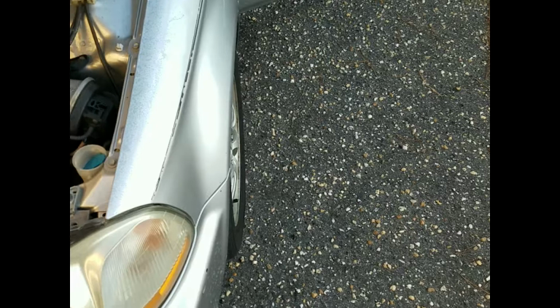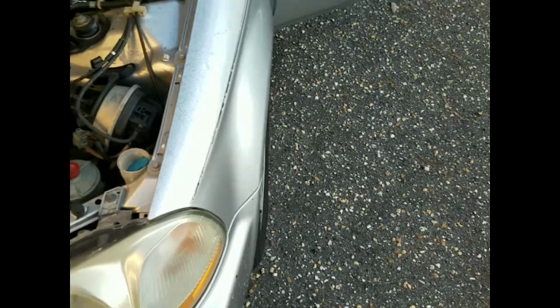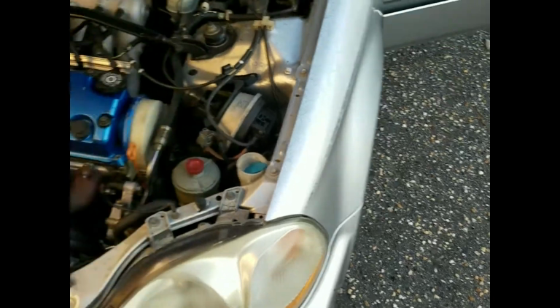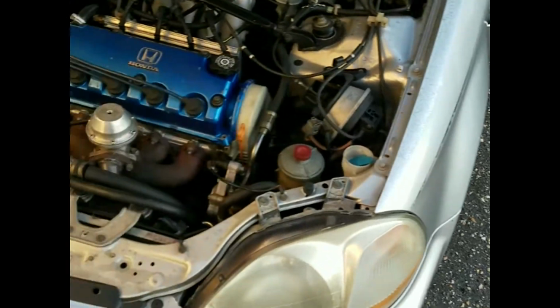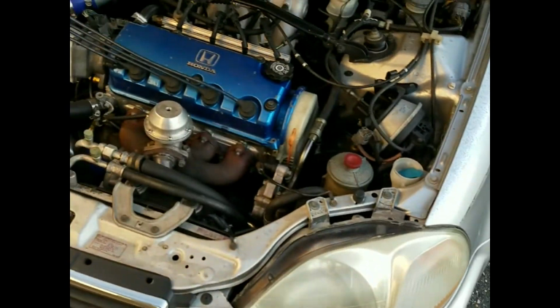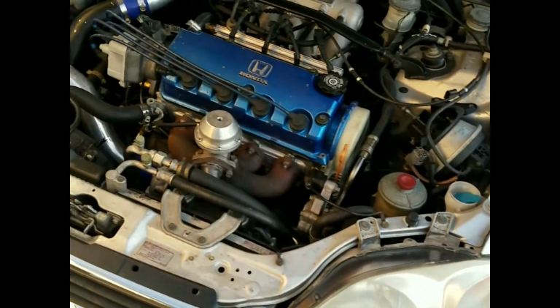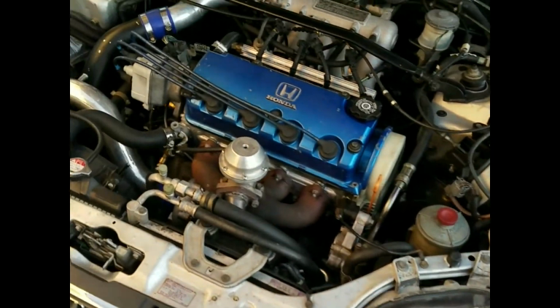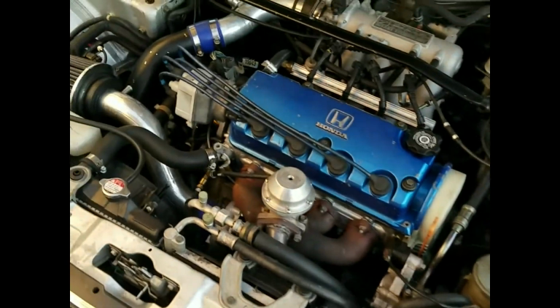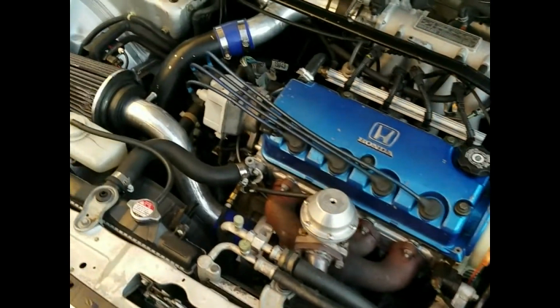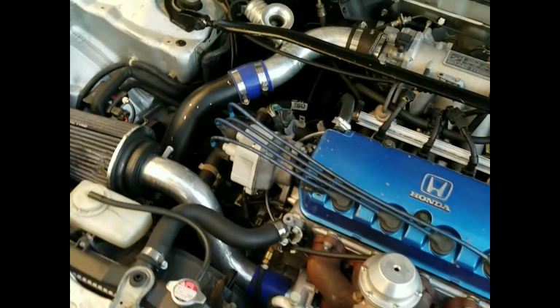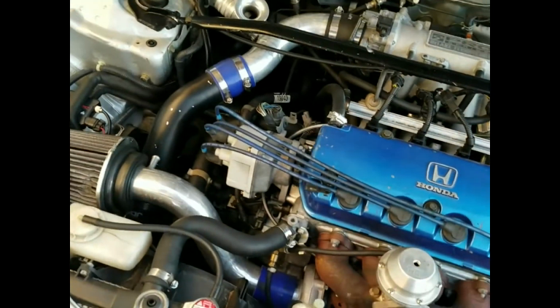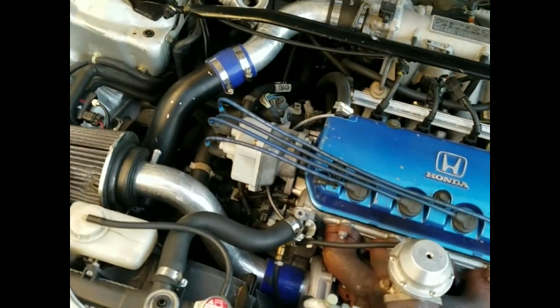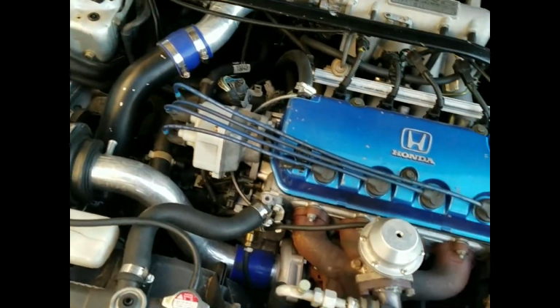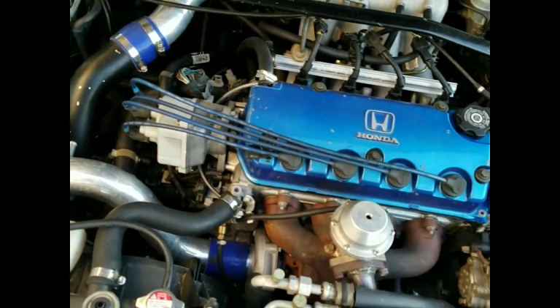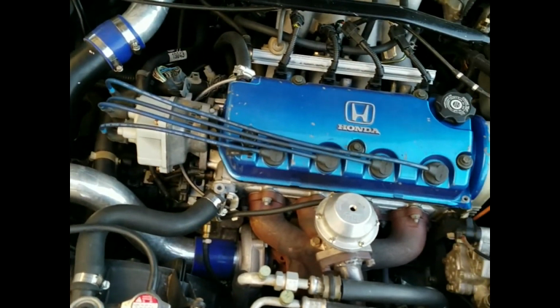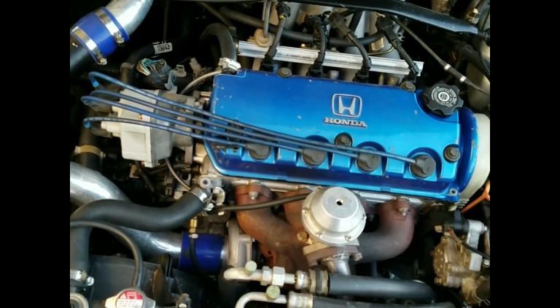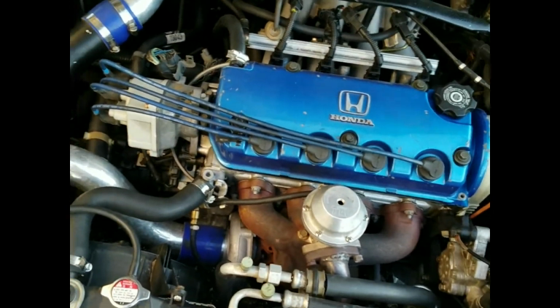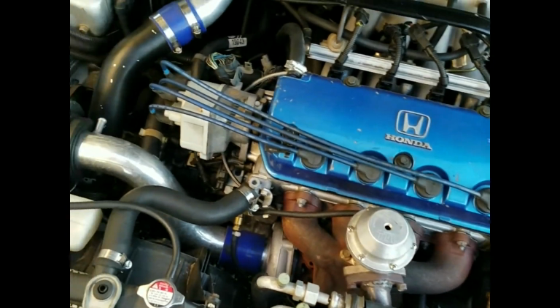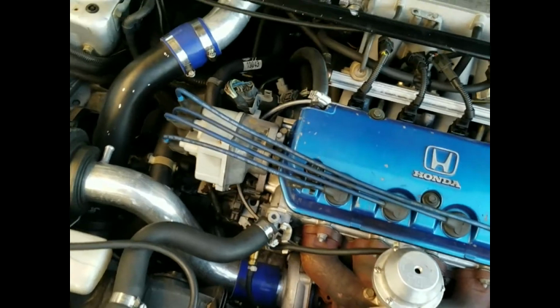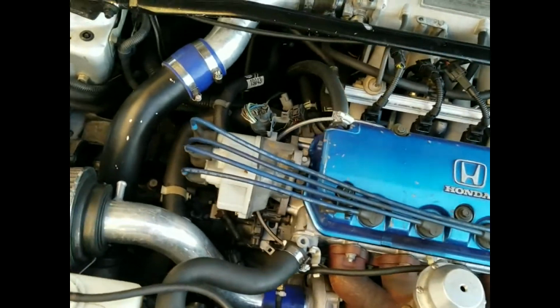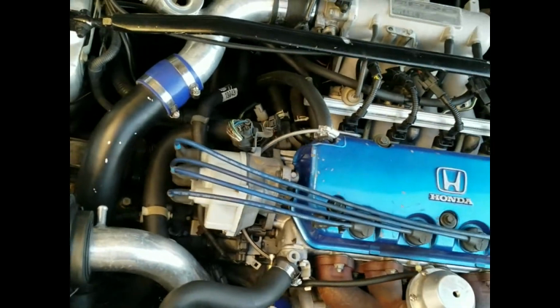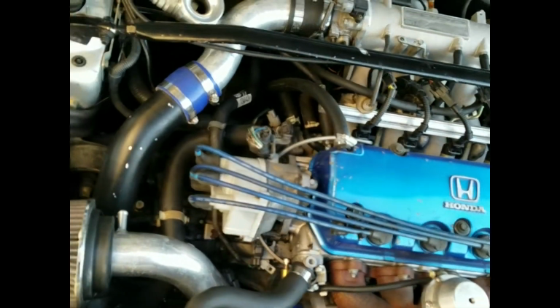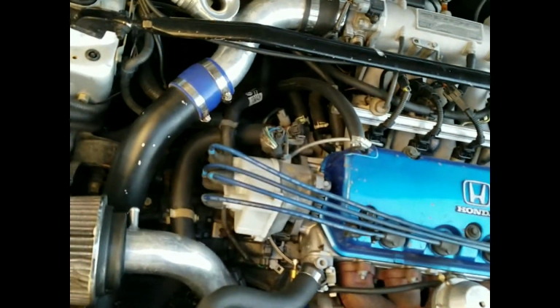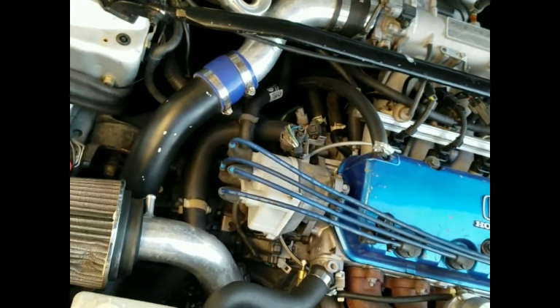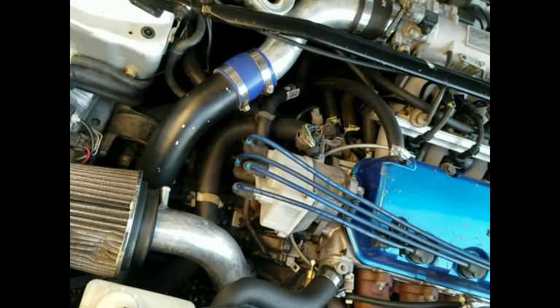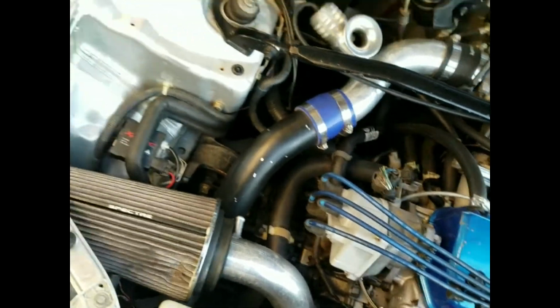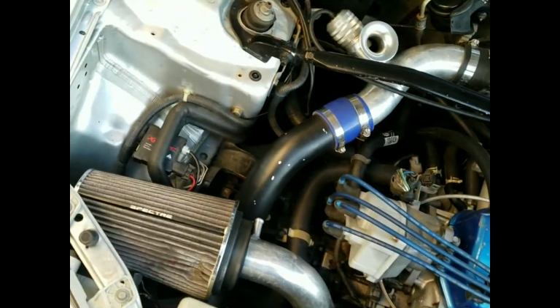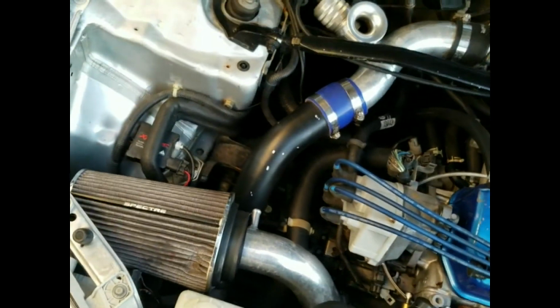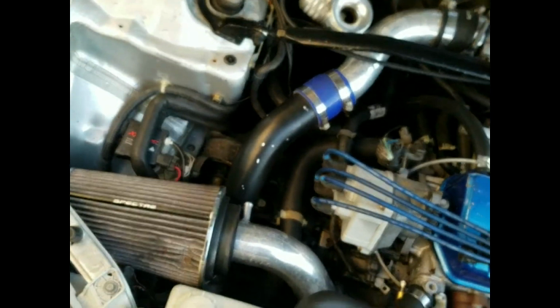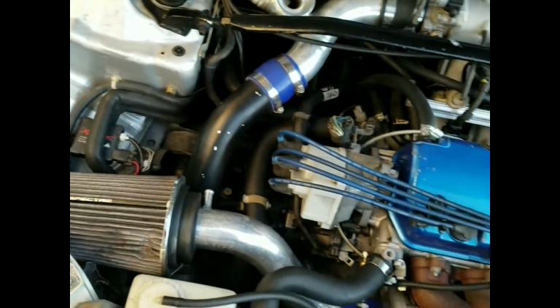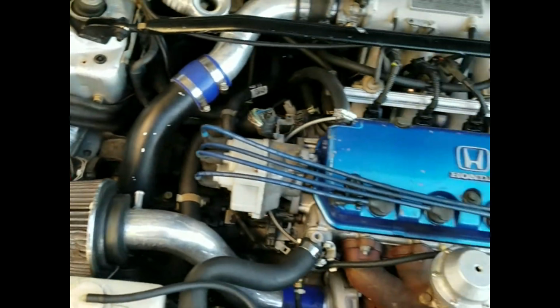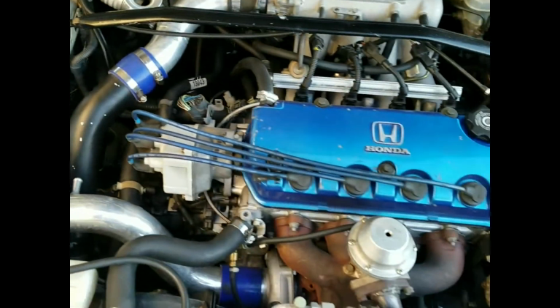Hey guys, welcome to Driven Daily. I'm uploading this video to give you a little bit of information about what I'm driving. I'm driving a bone-stock D16Y7 that I bought with 254,000 miles.